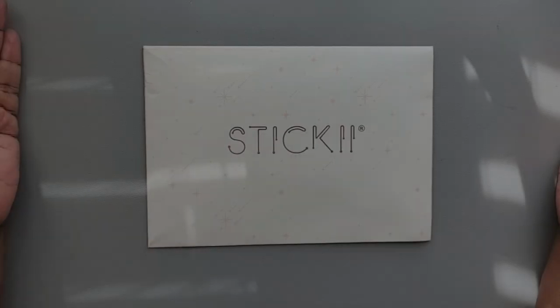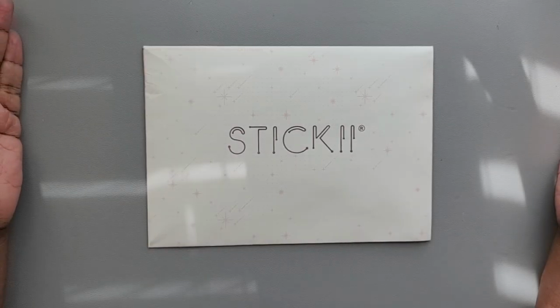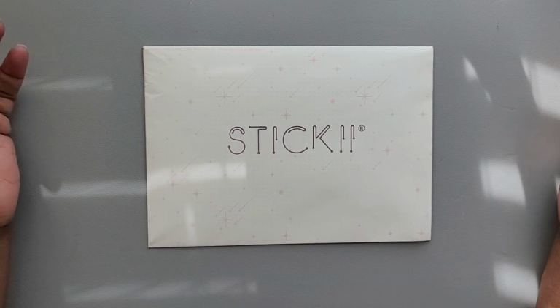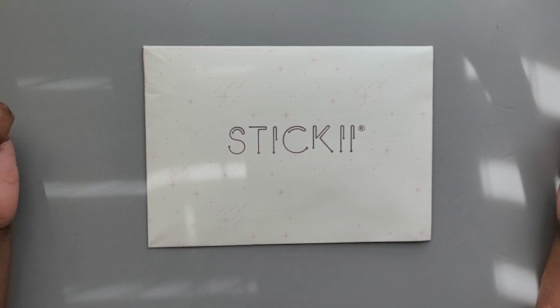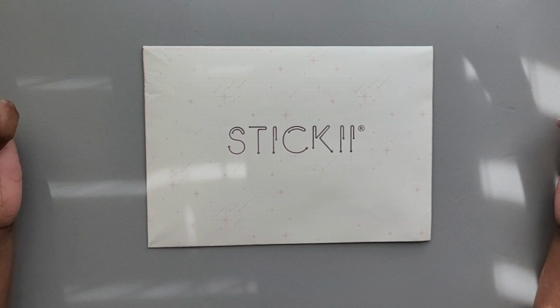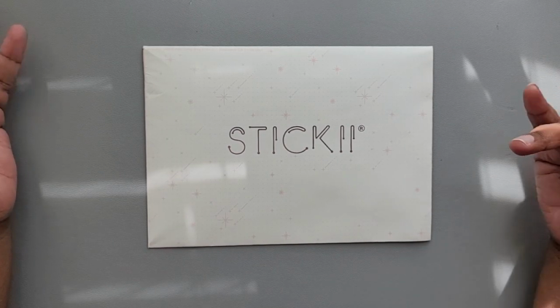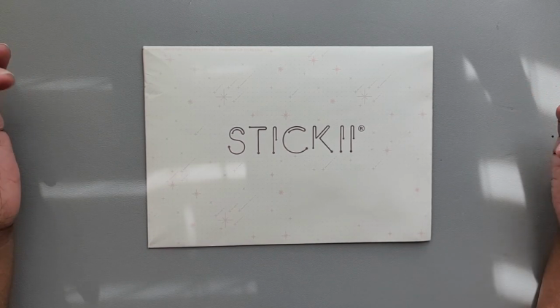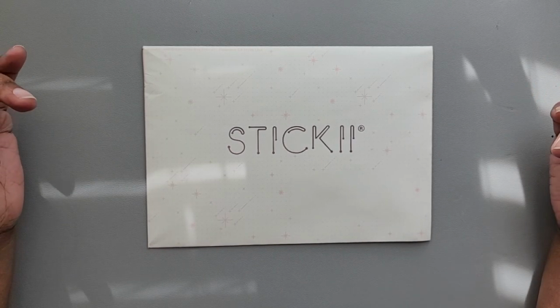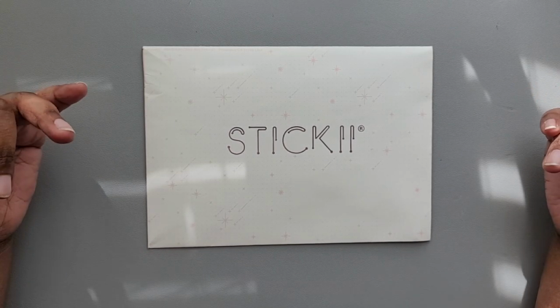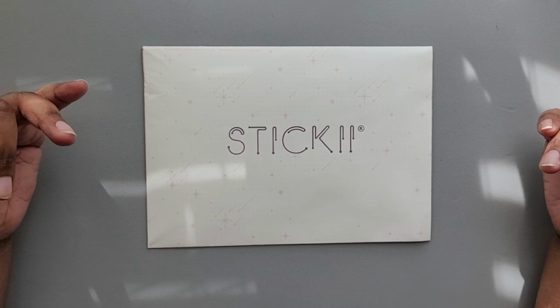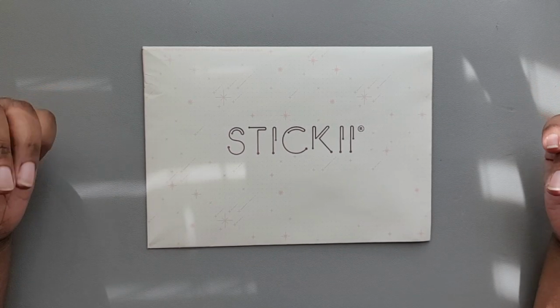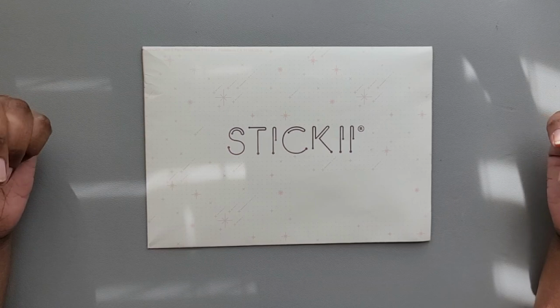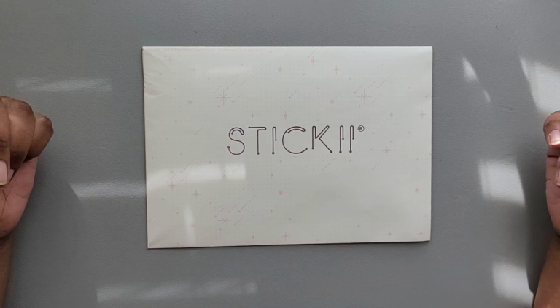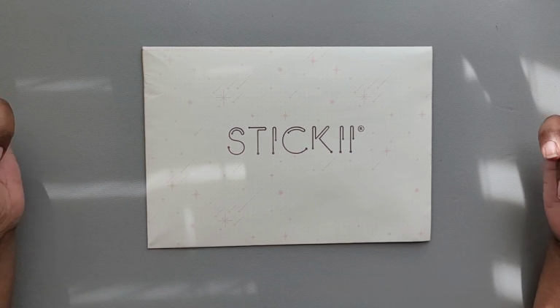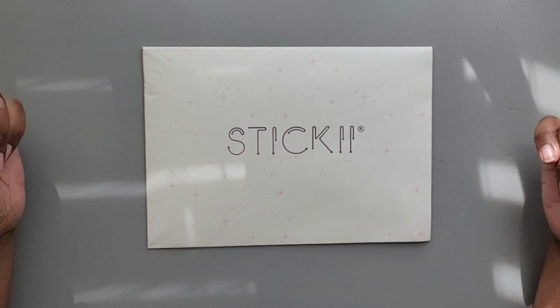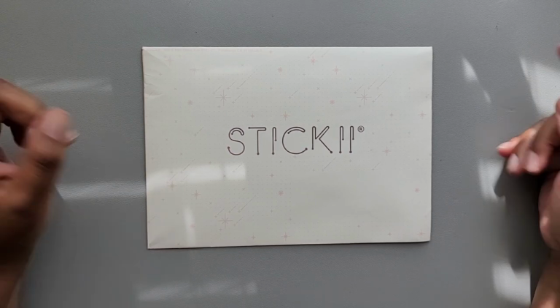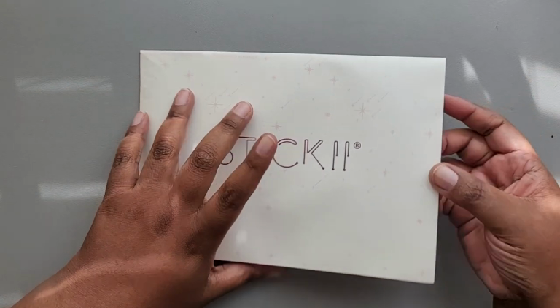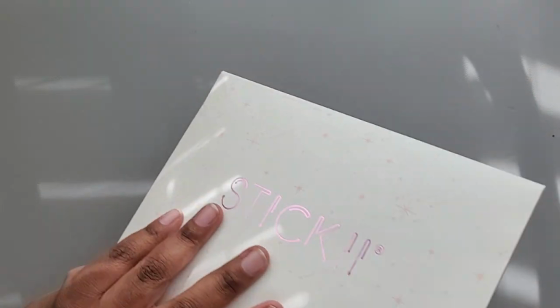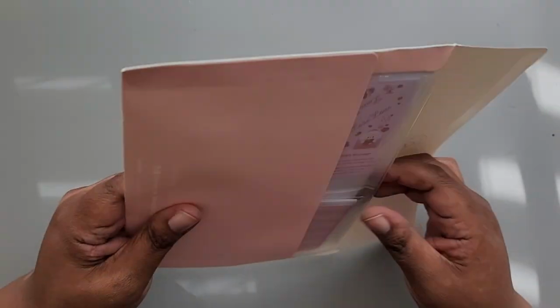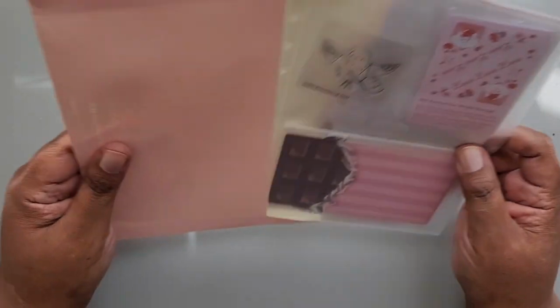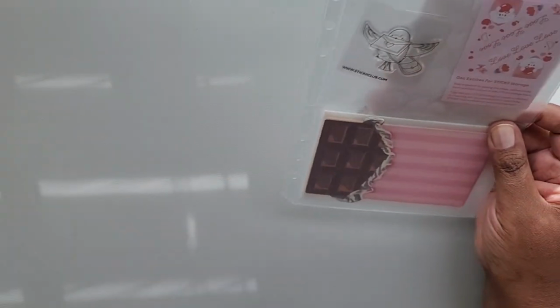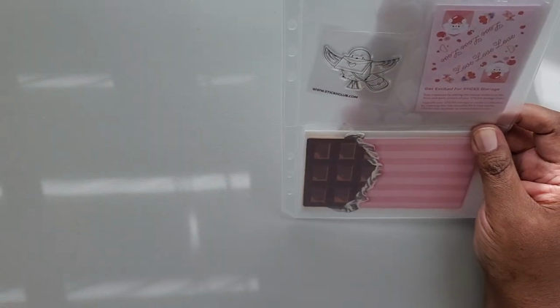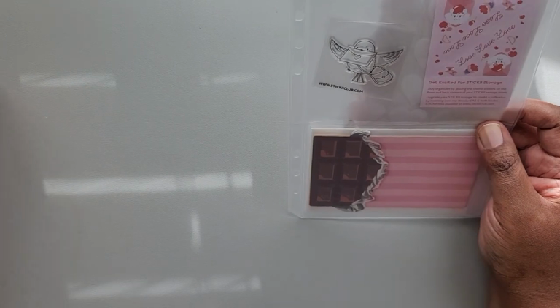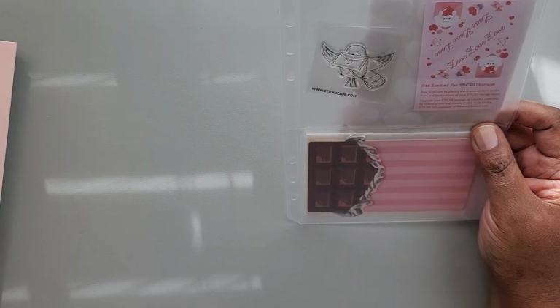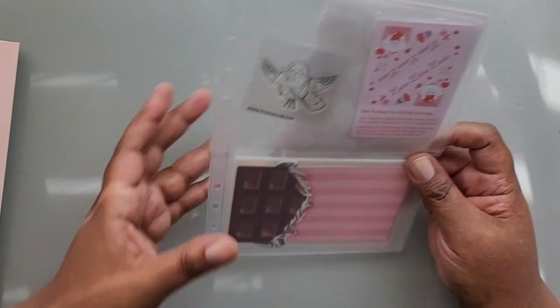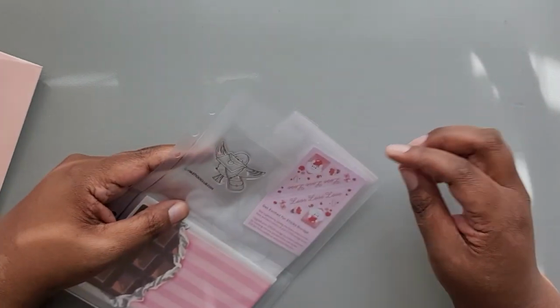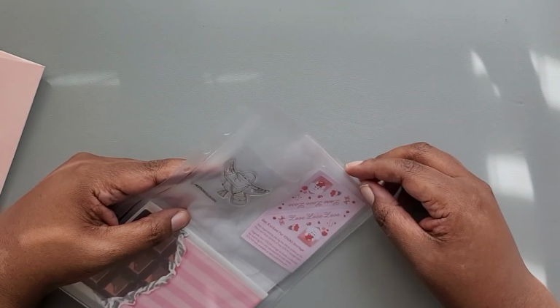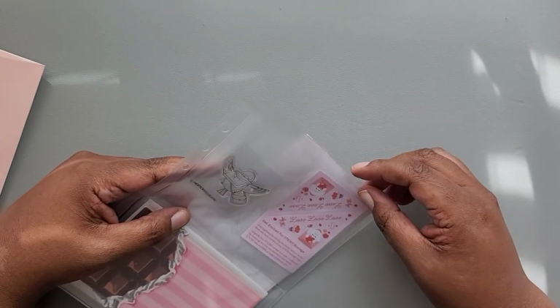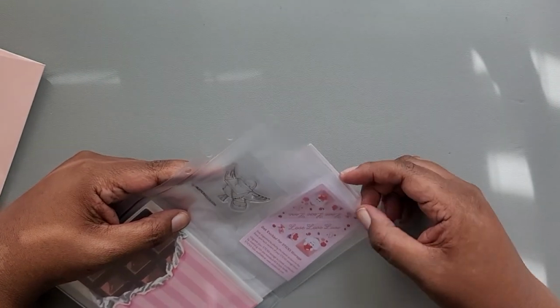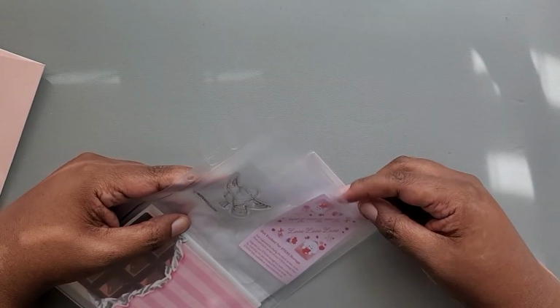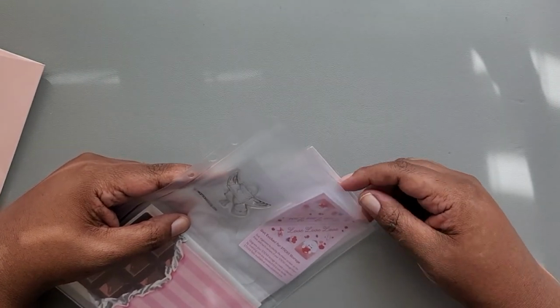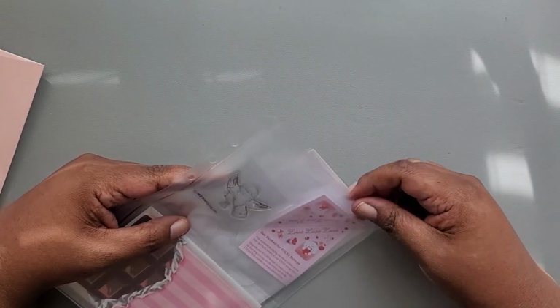Hey everyone, it's Danielle and welcome back to Rosetta Vera. Today I'm bringing you January's cute pack for Sticky Club. The theme for January is love, love, love.